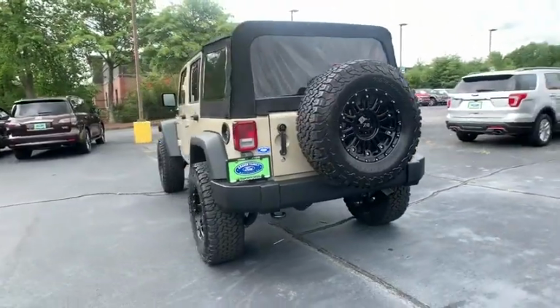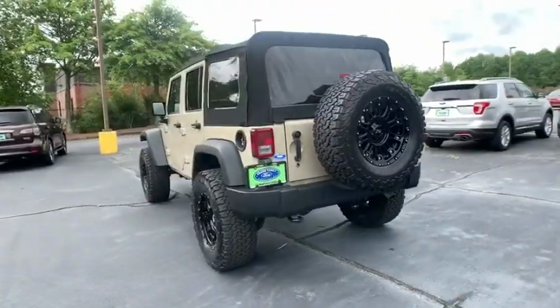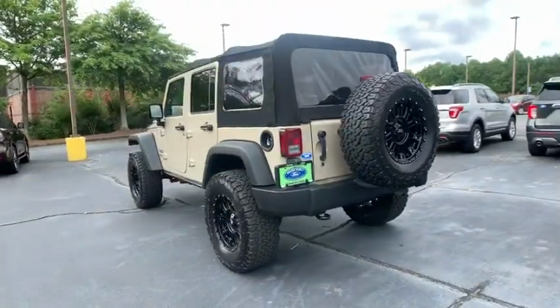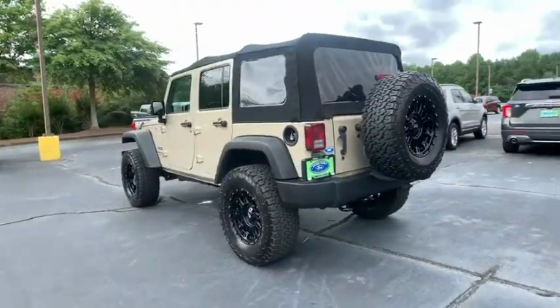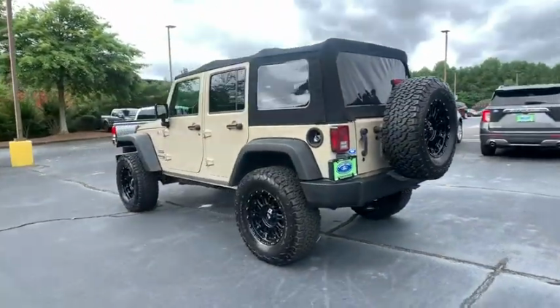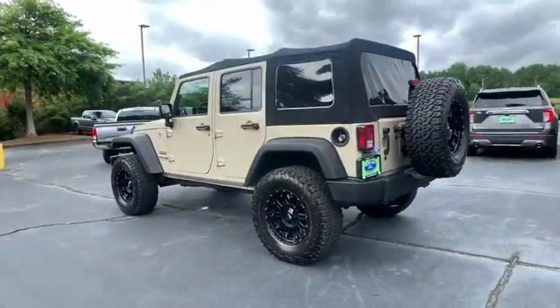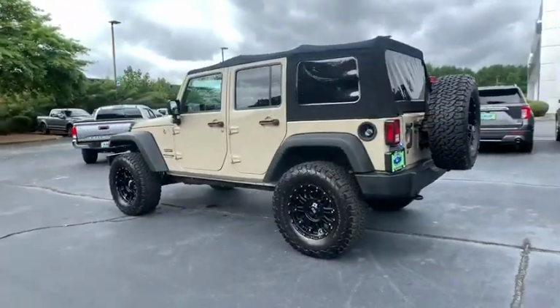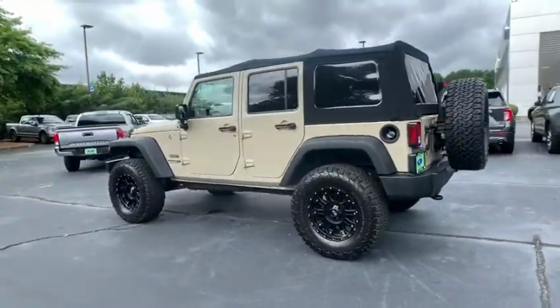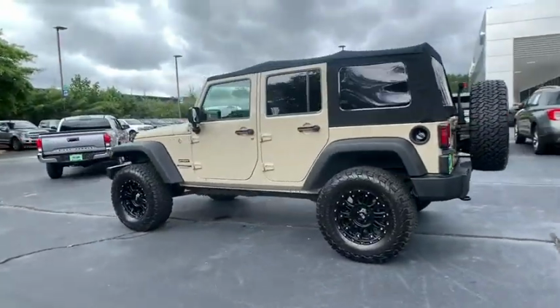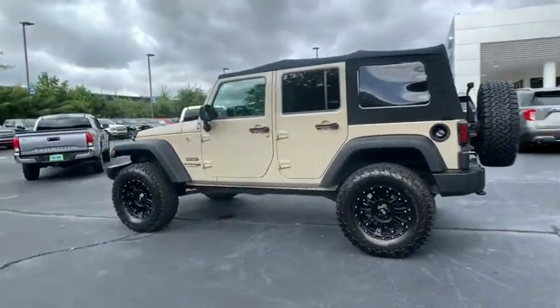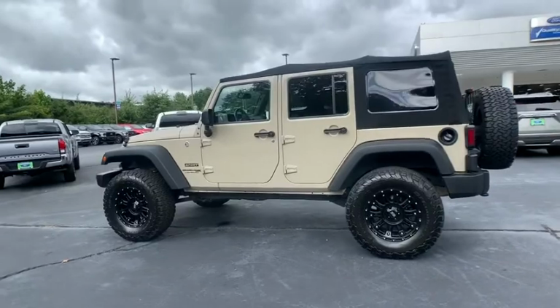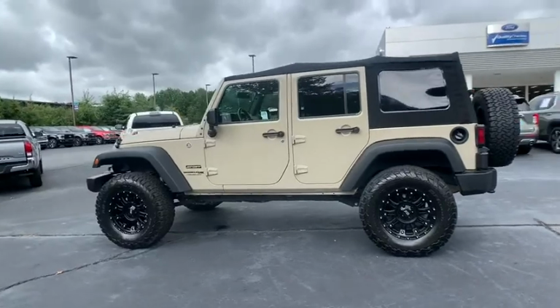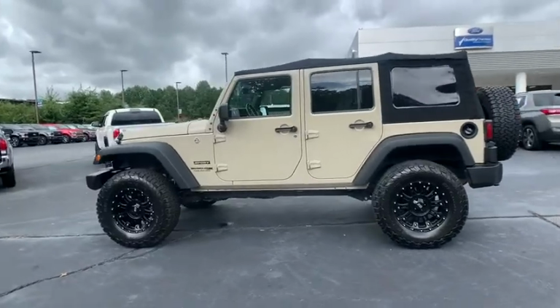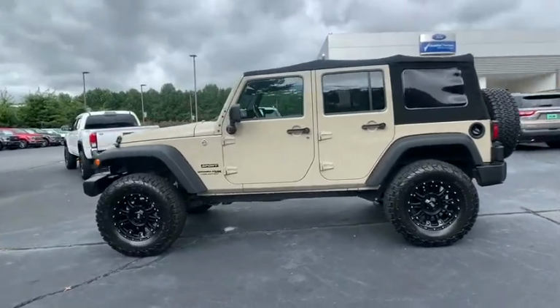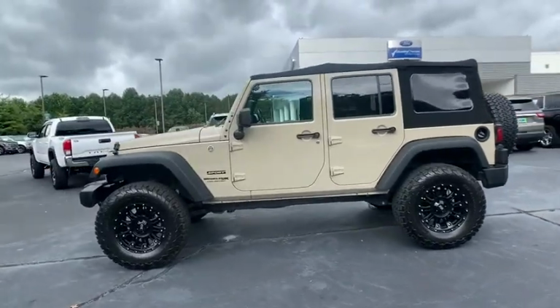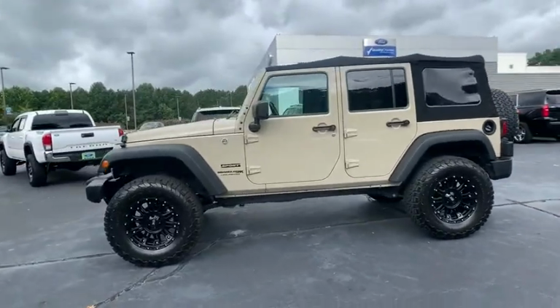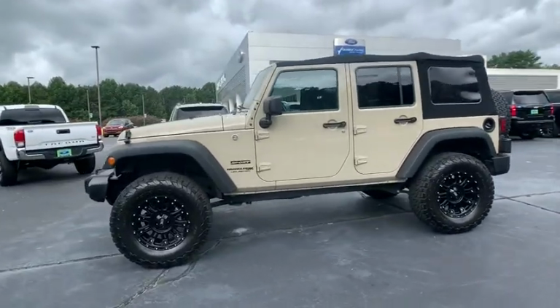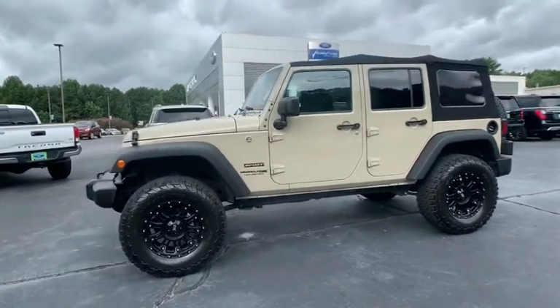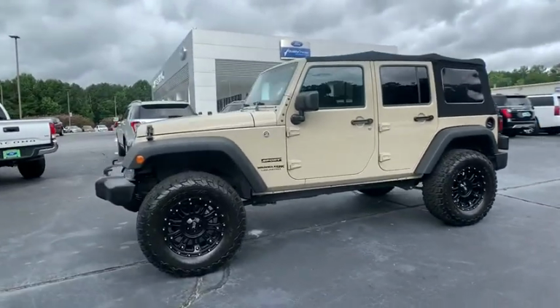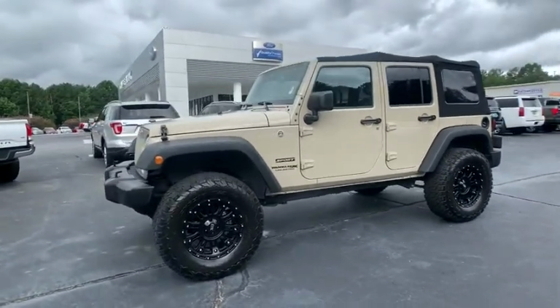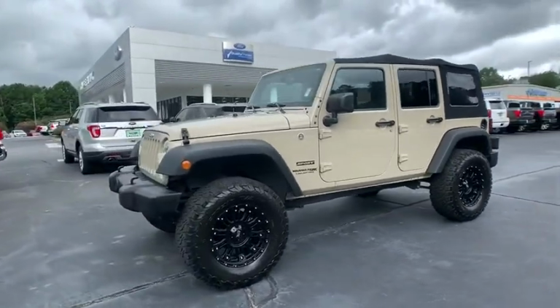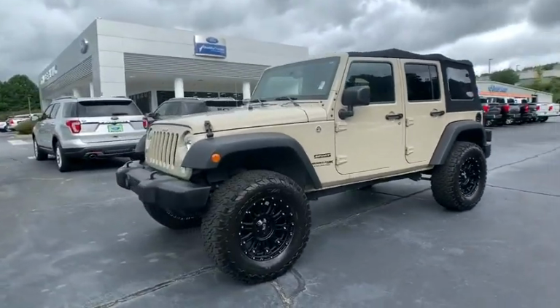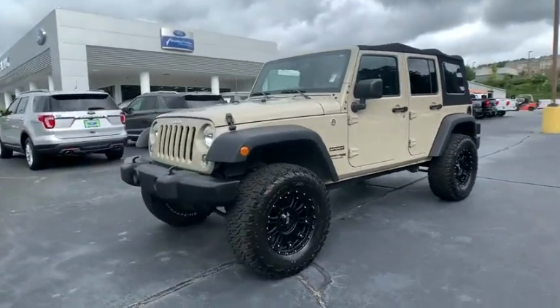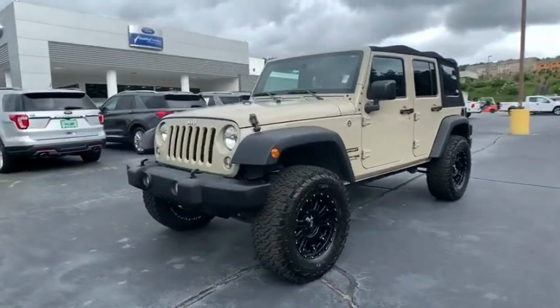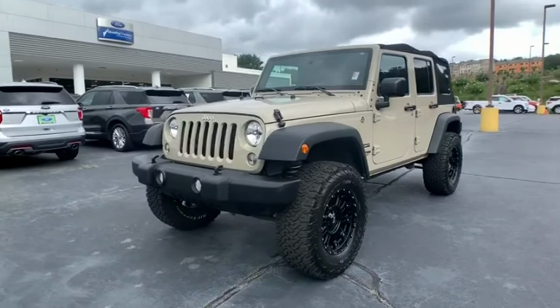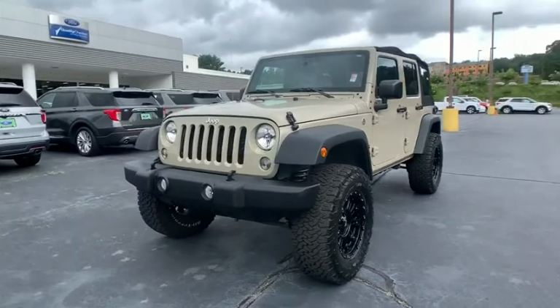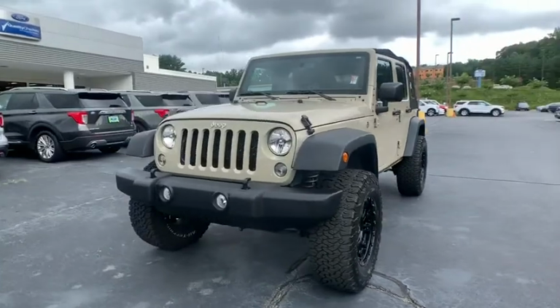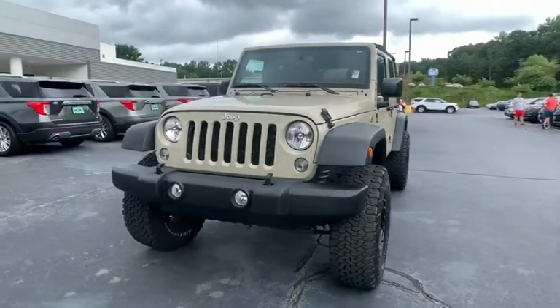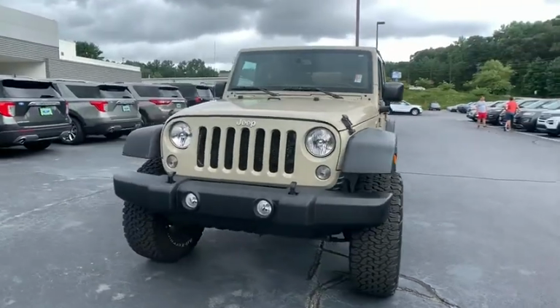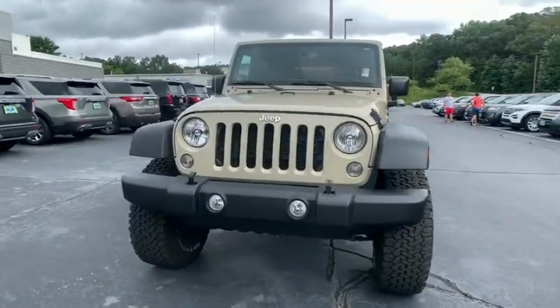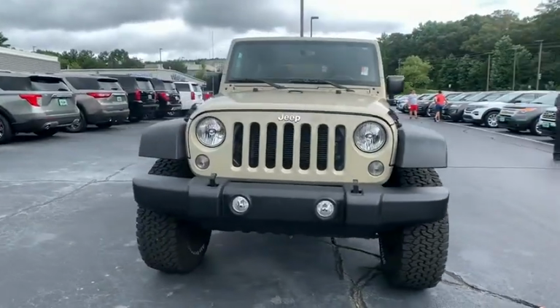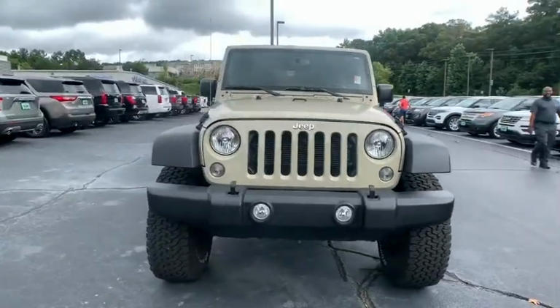Not to be outdone, the interior comes equipped with plenty of technology, storage, and sound system capabilities. This vehicle has less than 30,000 miles. Here are some of this vehicle's great options.